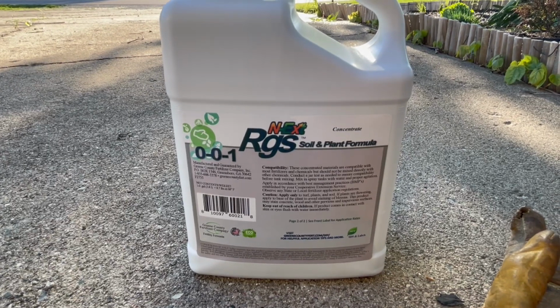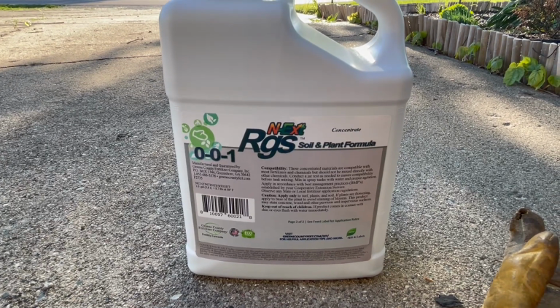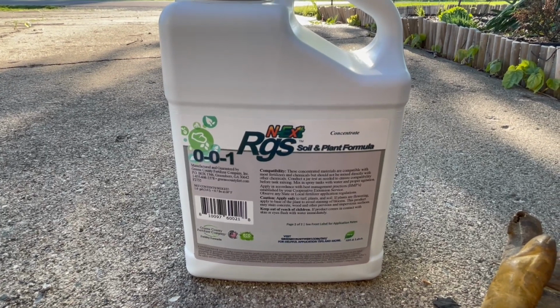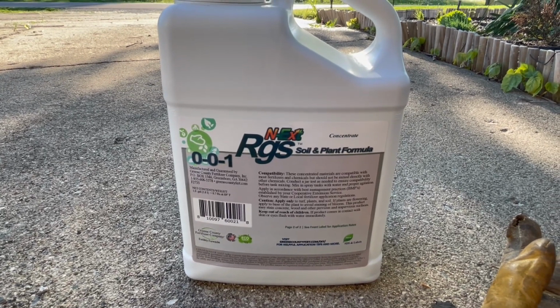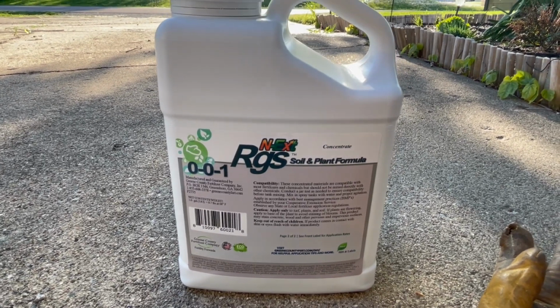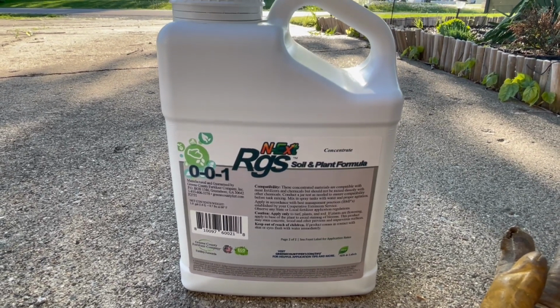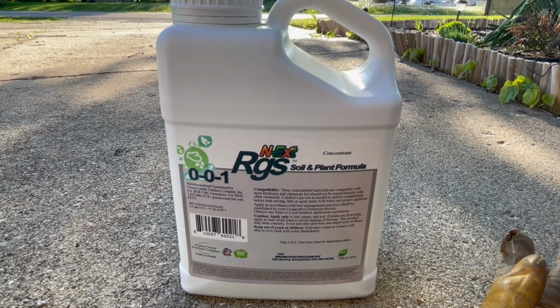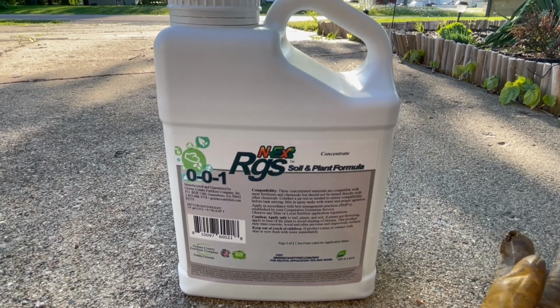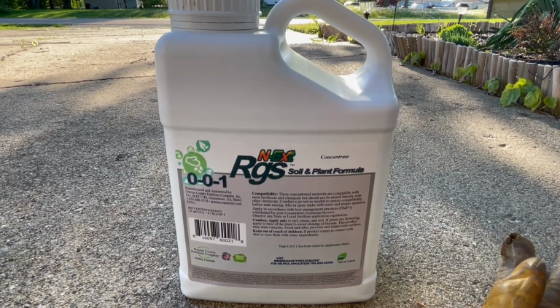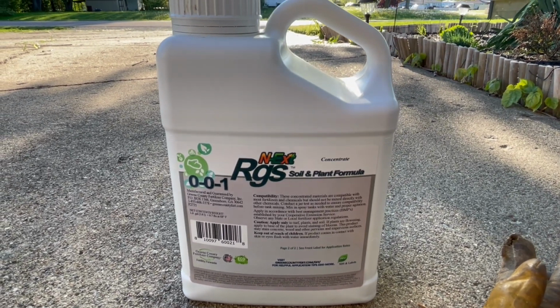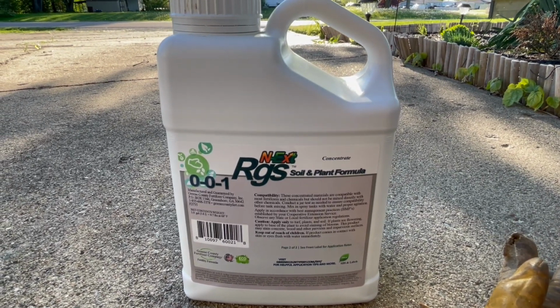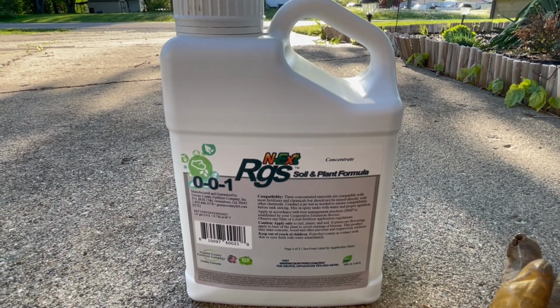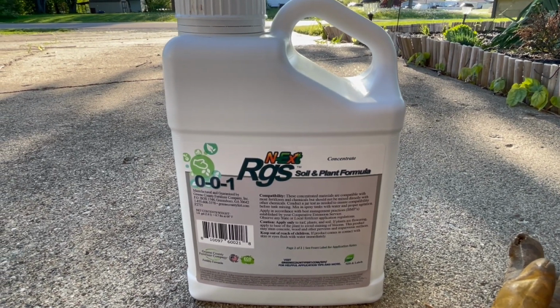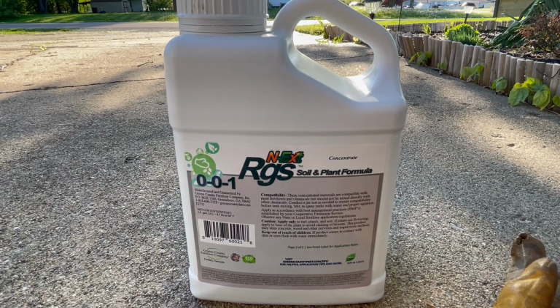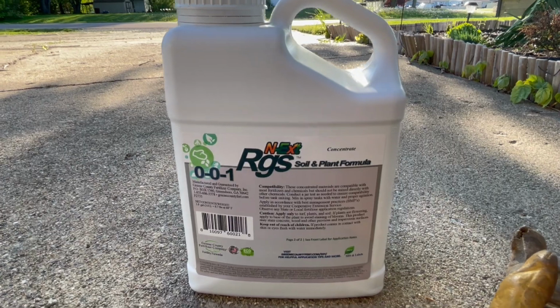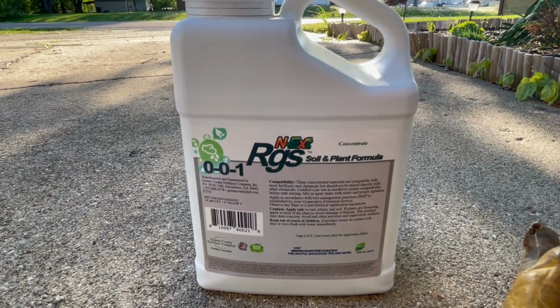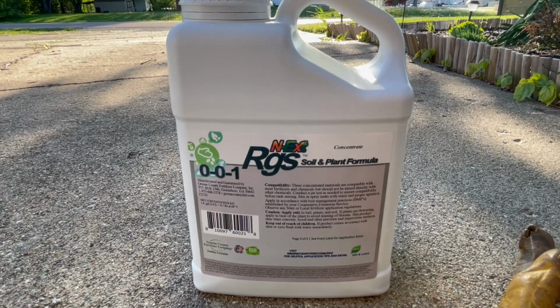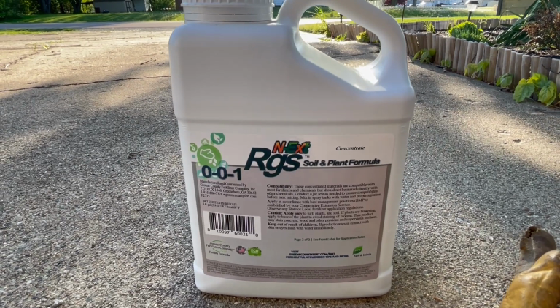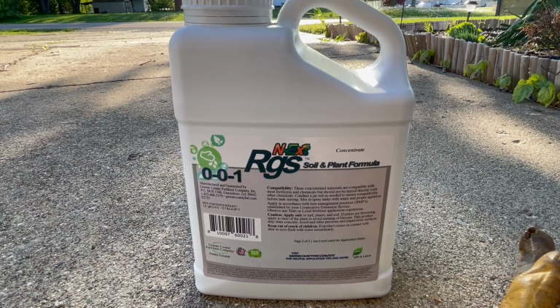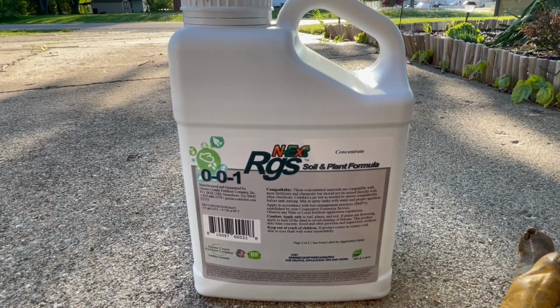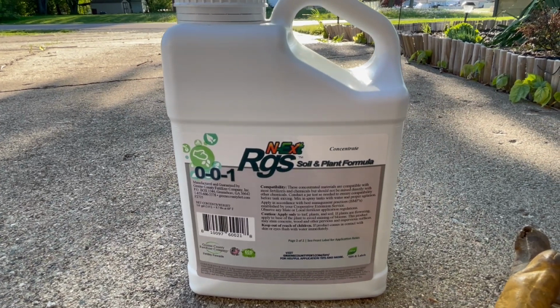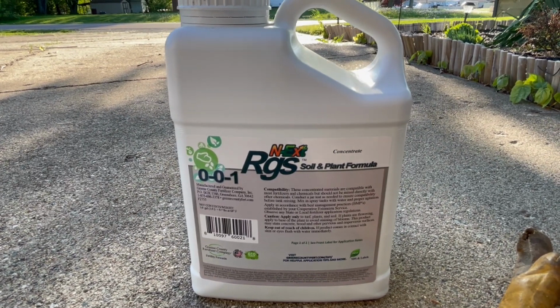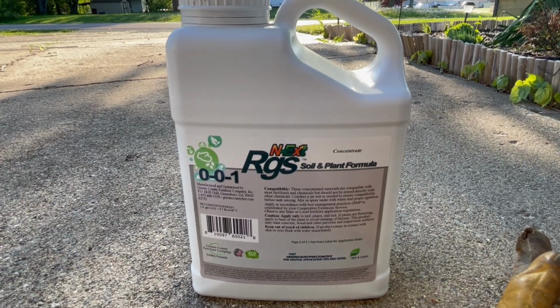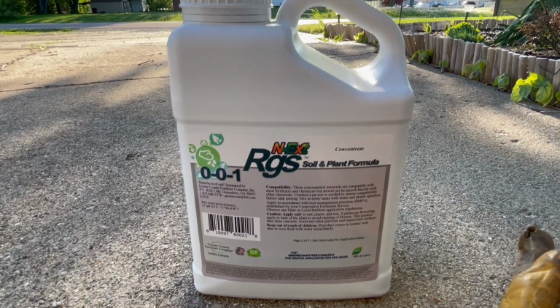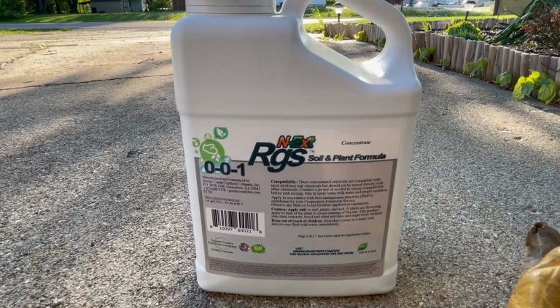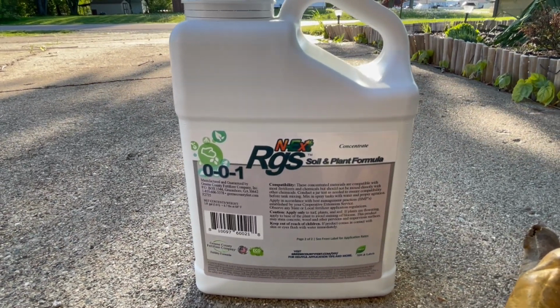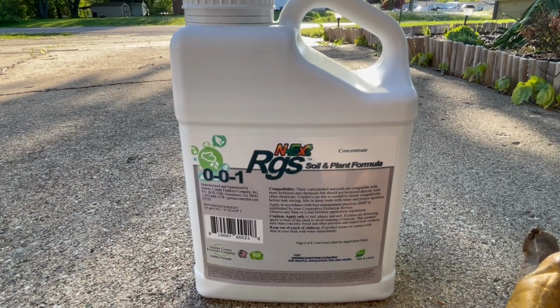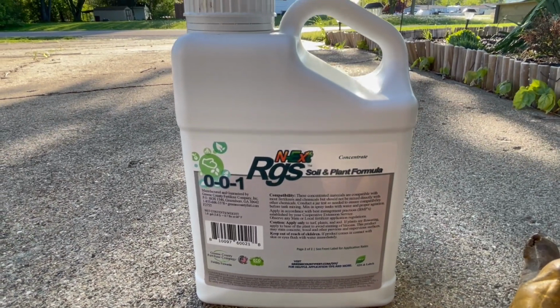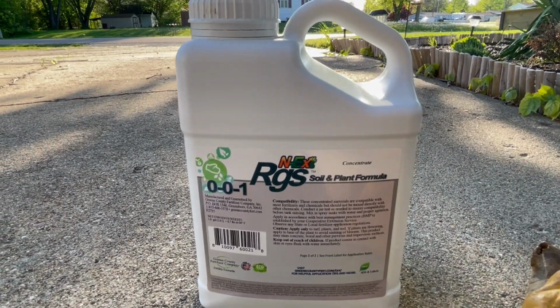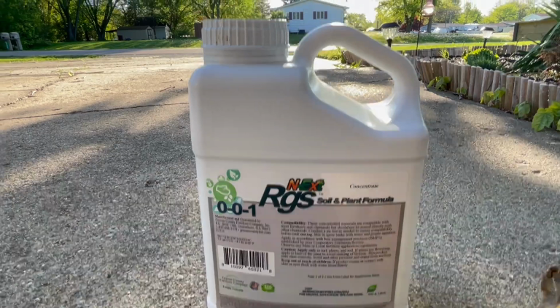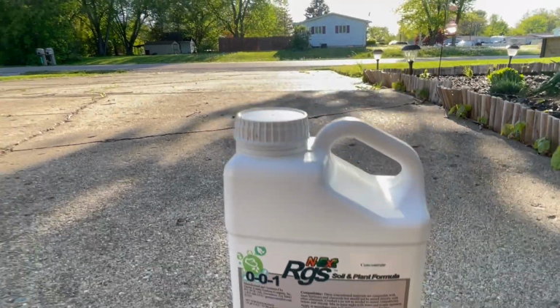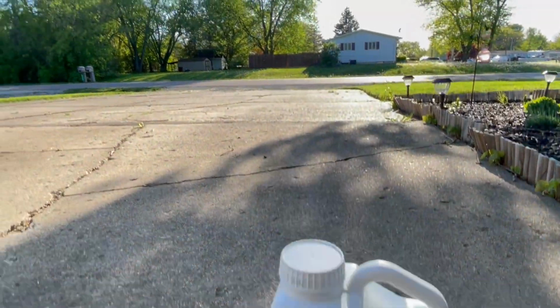This is my third application of the season. I'm going with this RGS from Next — I got this from Amazon, $44.99 for the gallon. Super economical, this stuff goes really far.